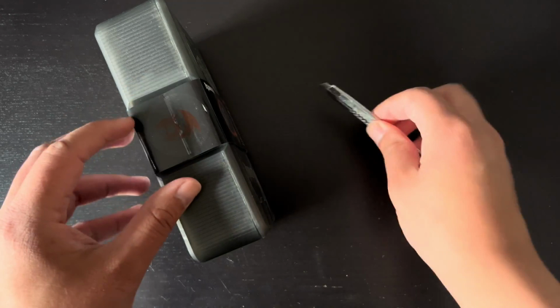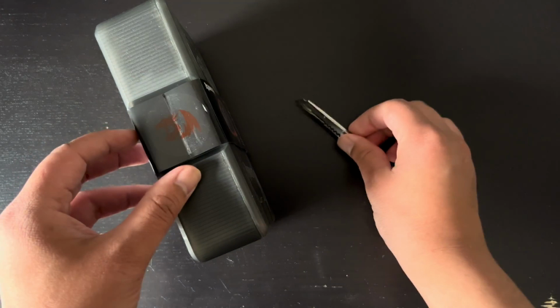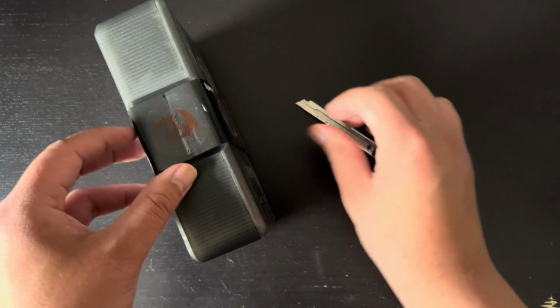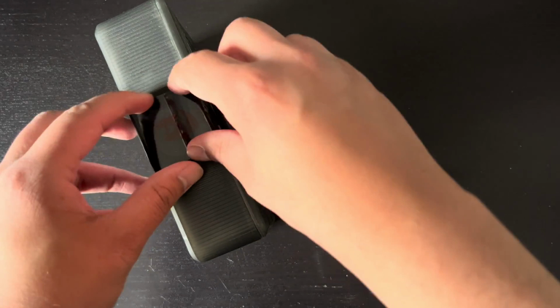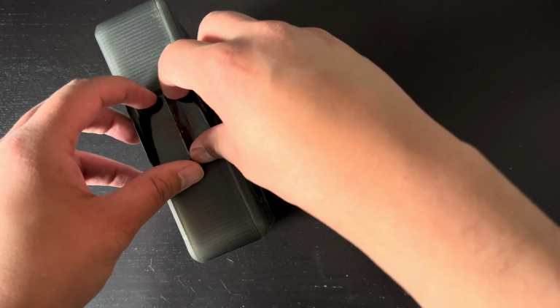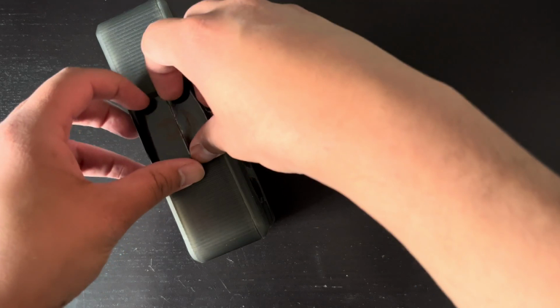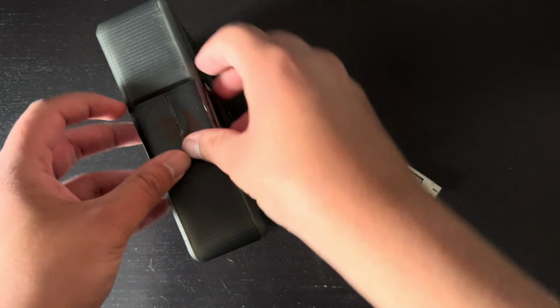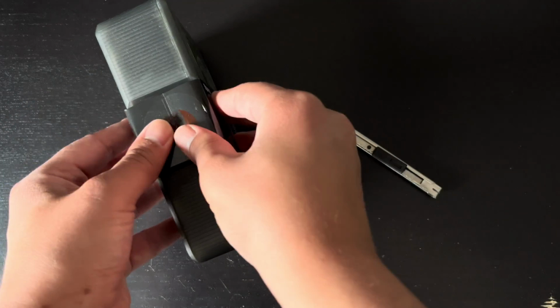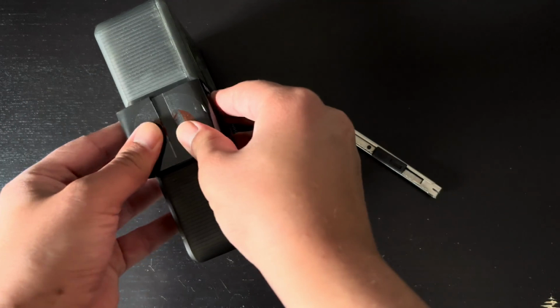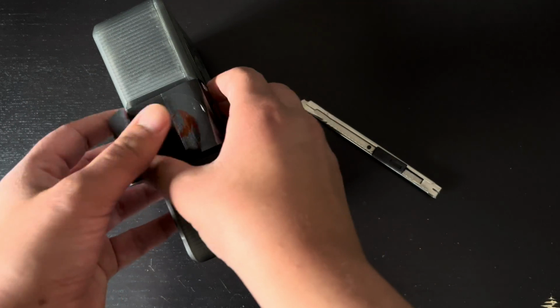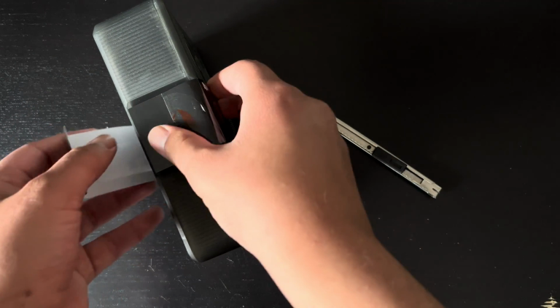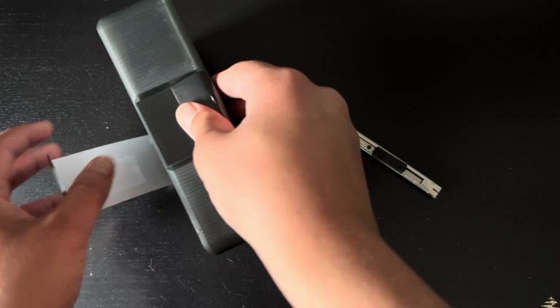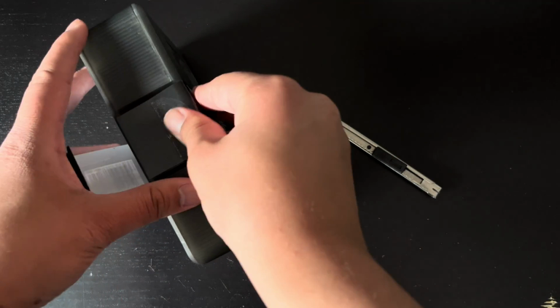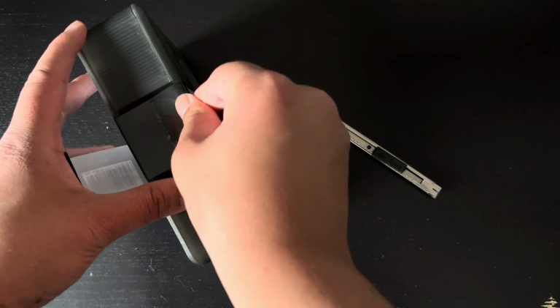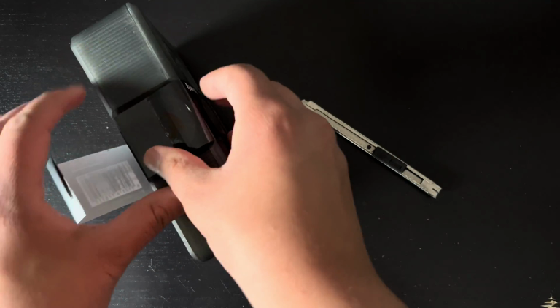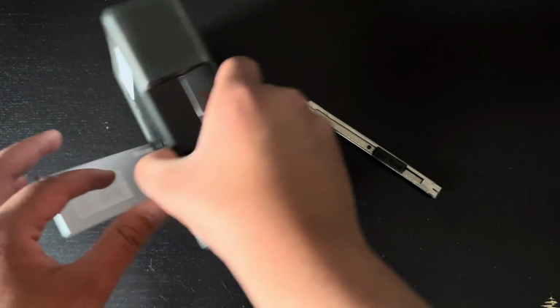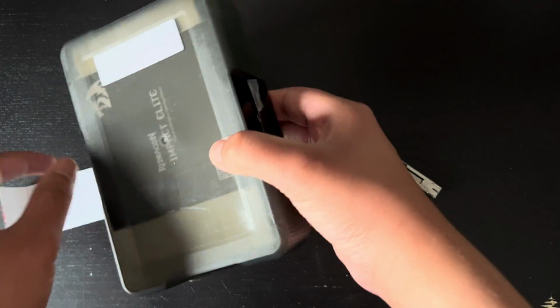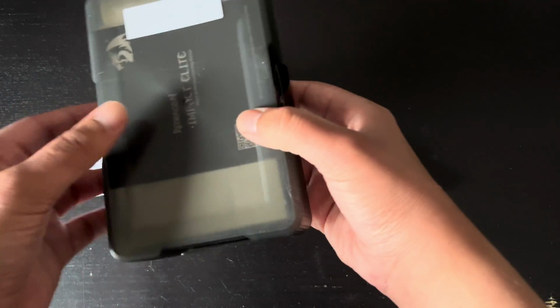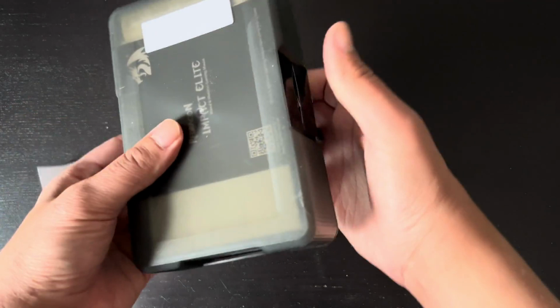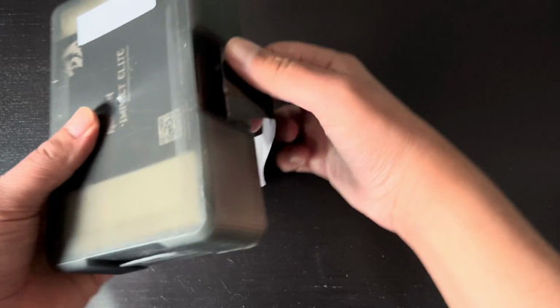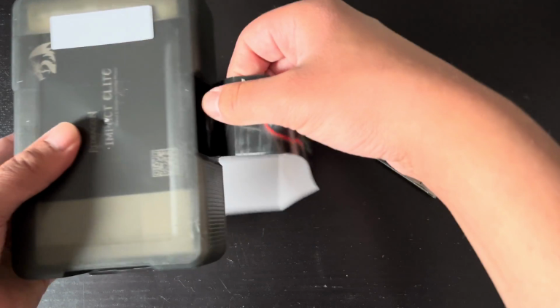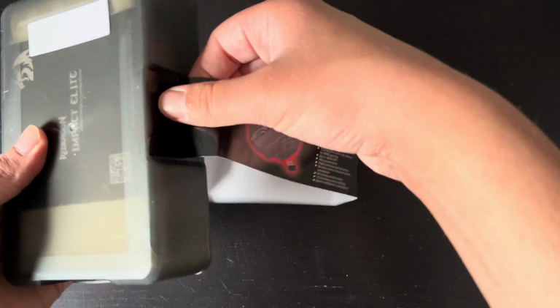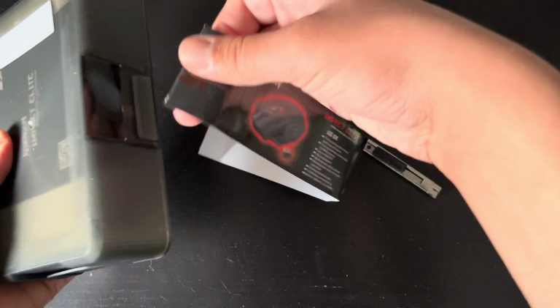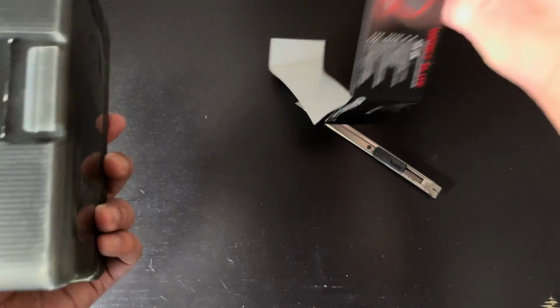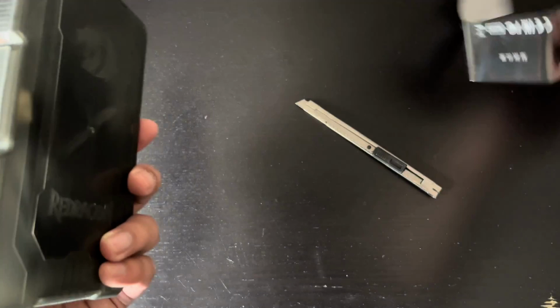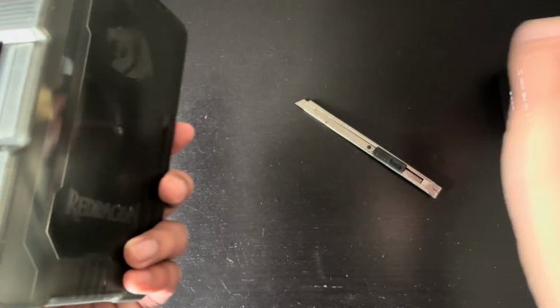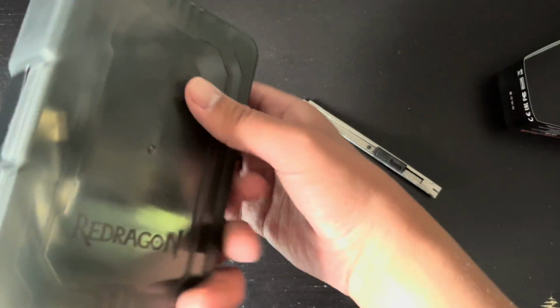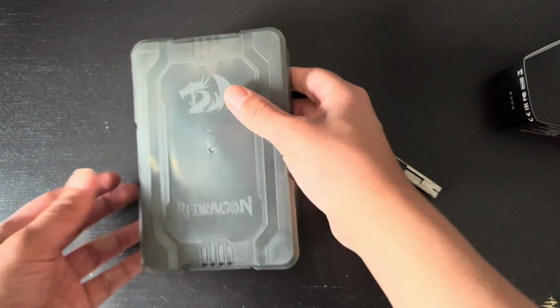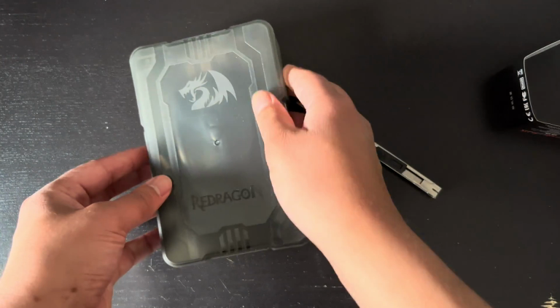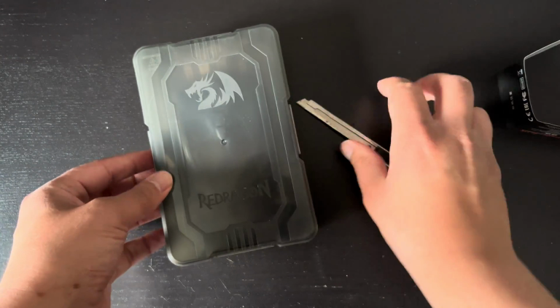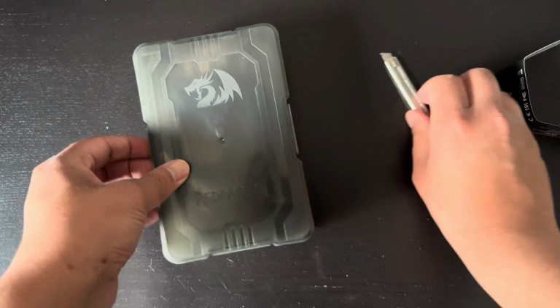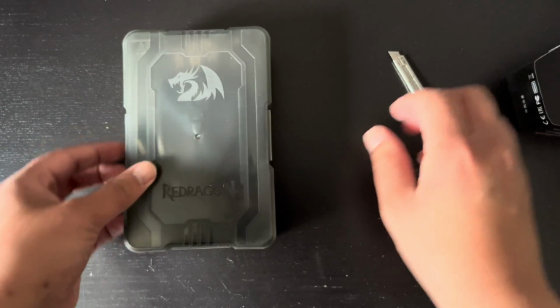It could be a phone for all I know. If it's no good for CAD then I'll just use it for games. Well, here it is, and I'm going to unbox it to see what's inside.